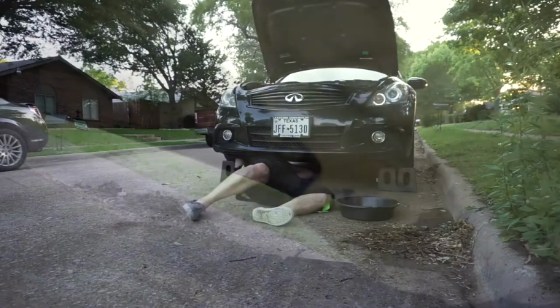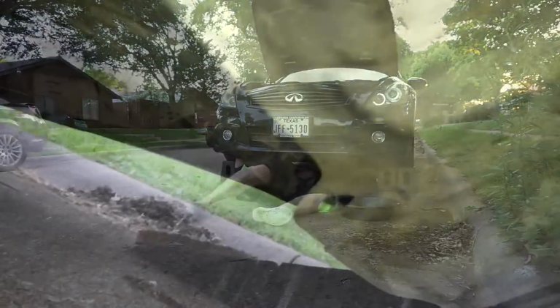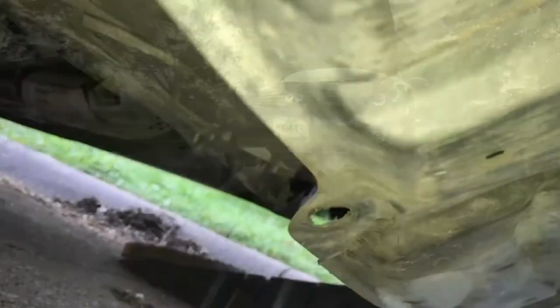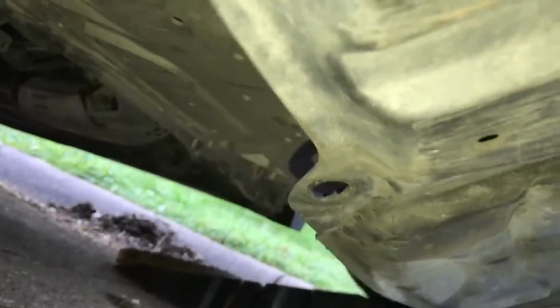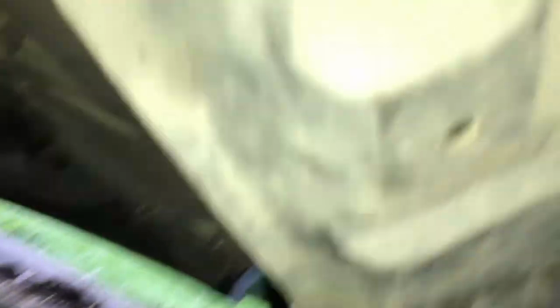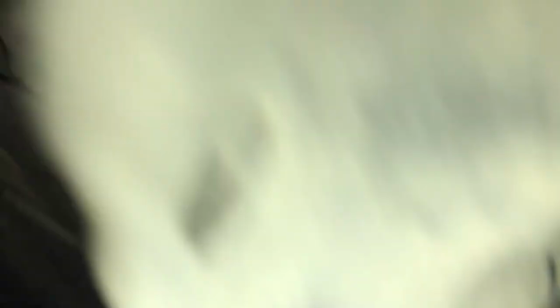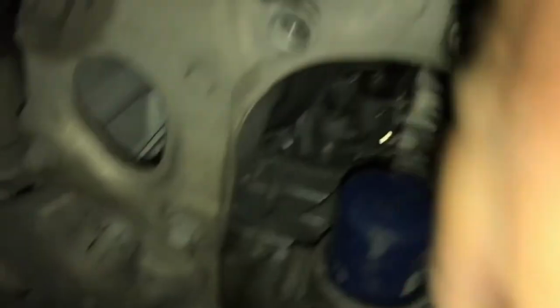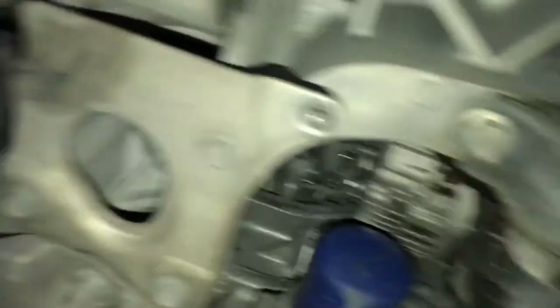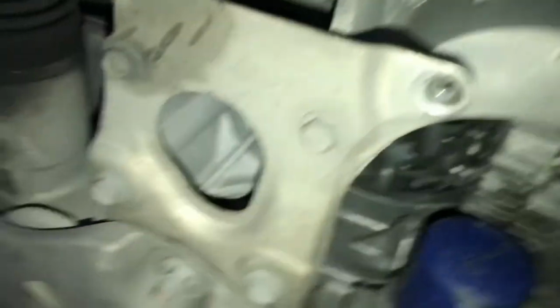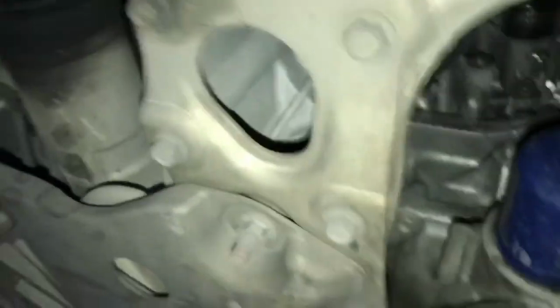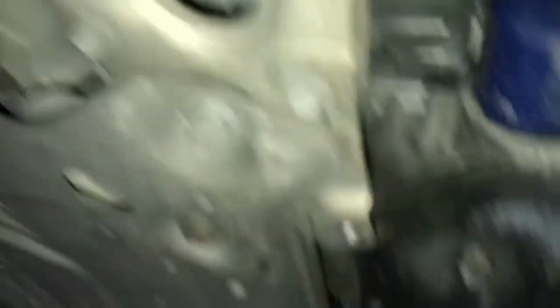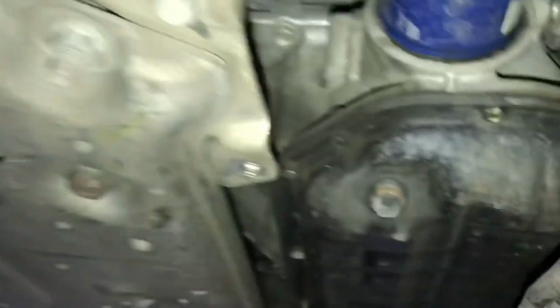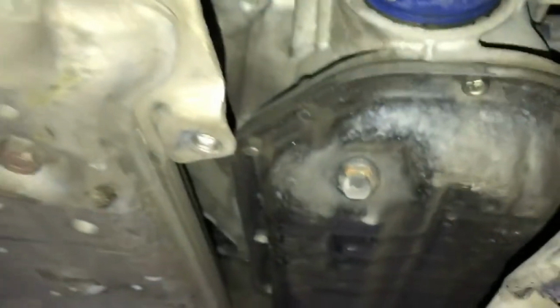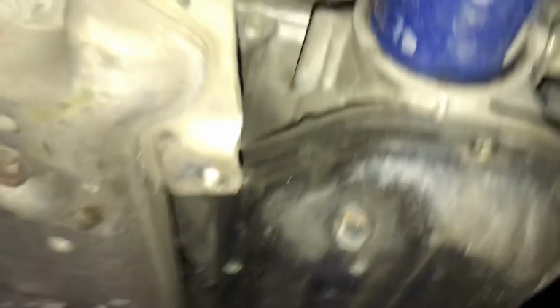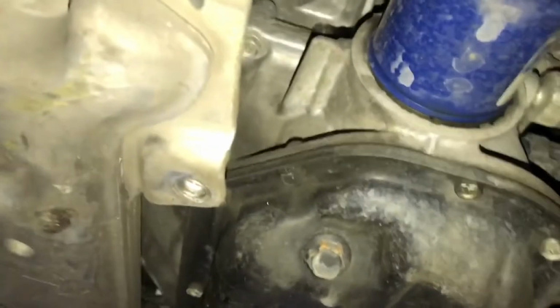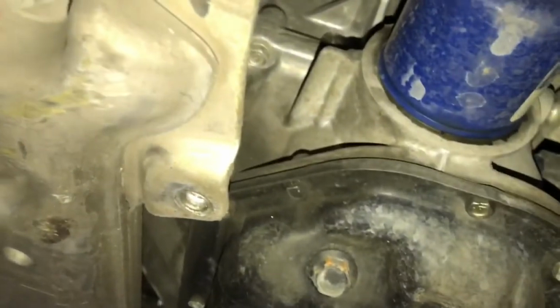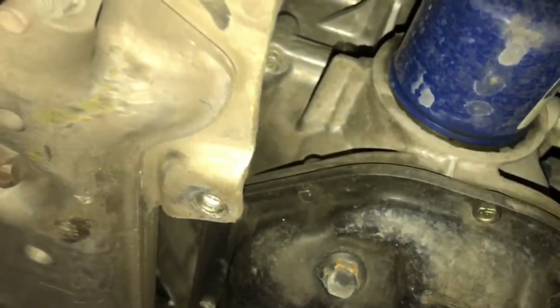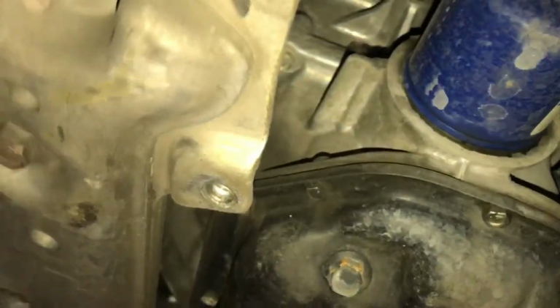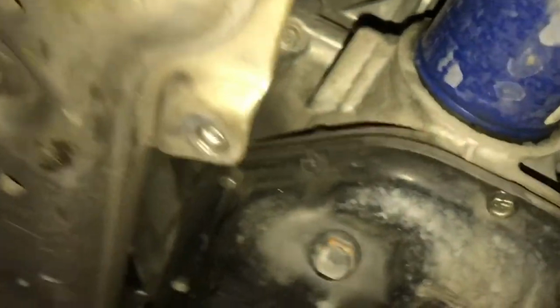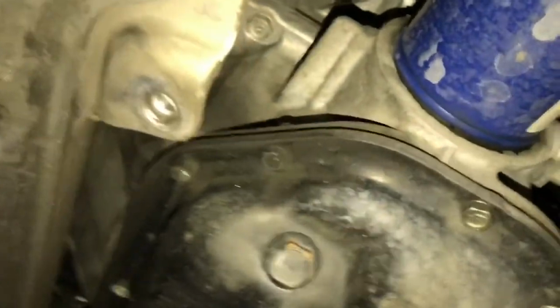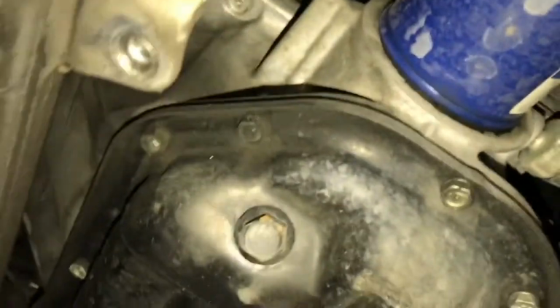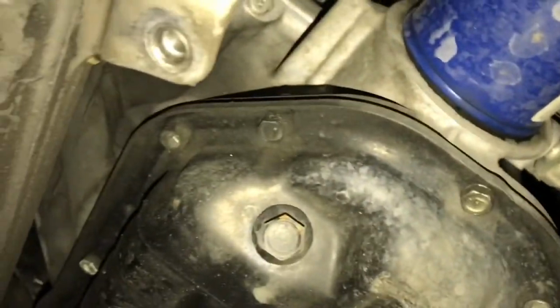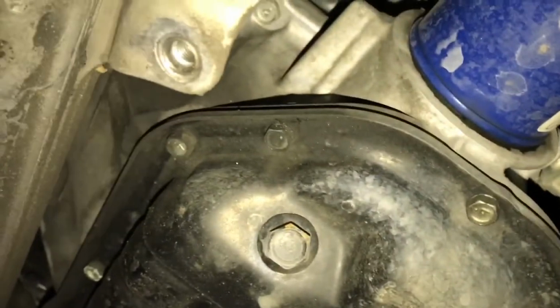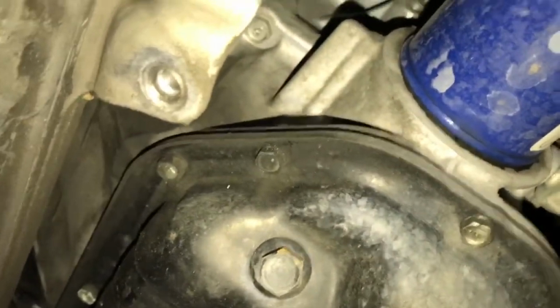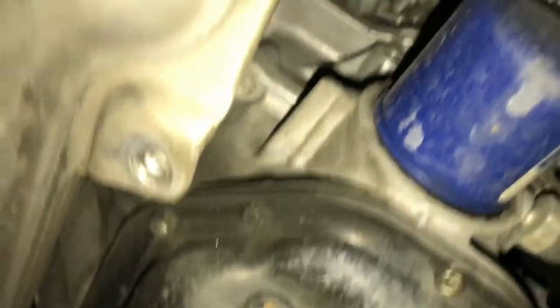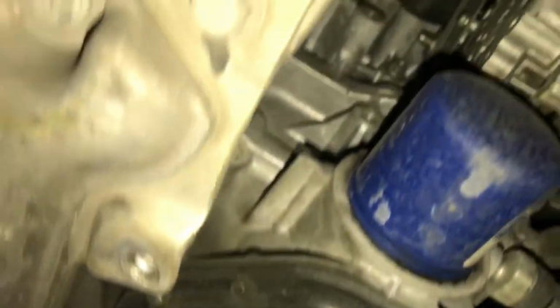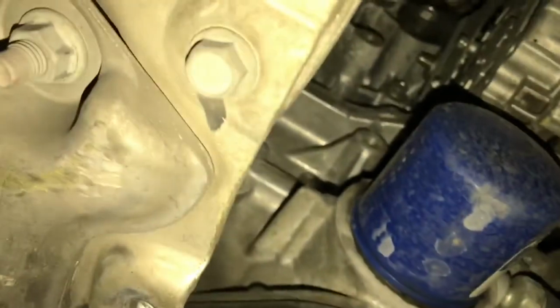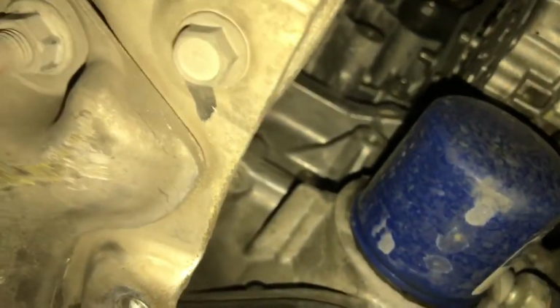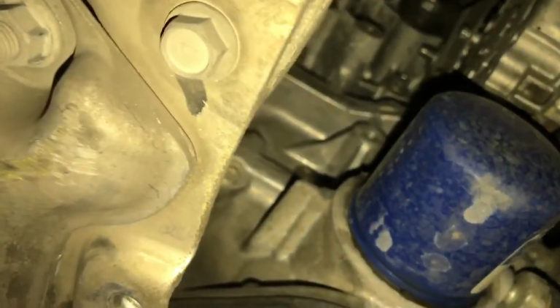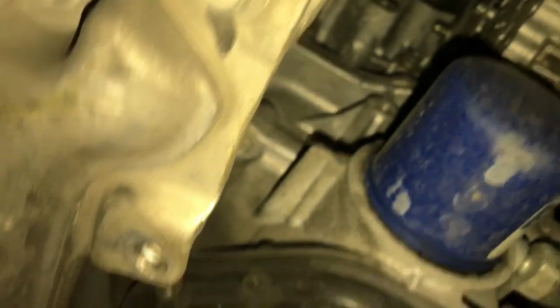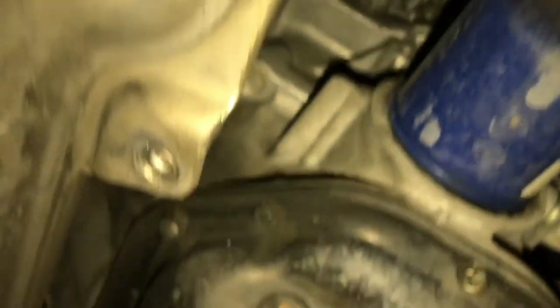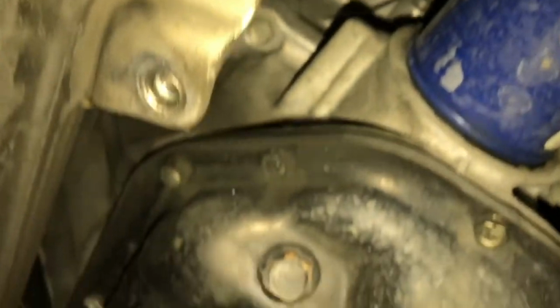Okay guys, the bottom engine cover has three bolts that have to be removed in order to access the oil drain plug and the oil filter, as you can see here. They're very easily accessible, so let's get started.